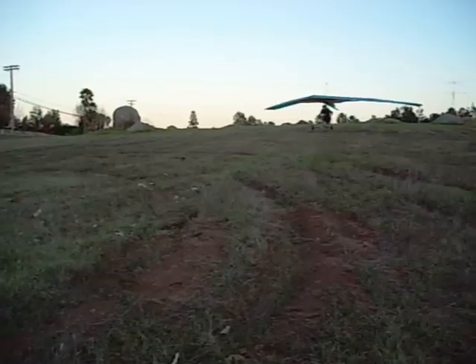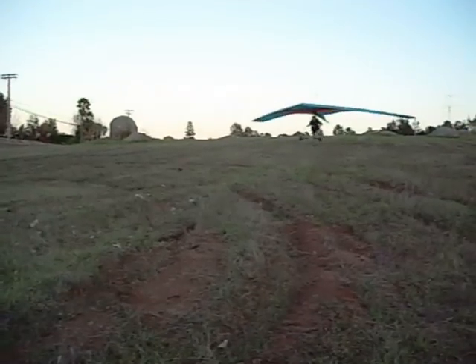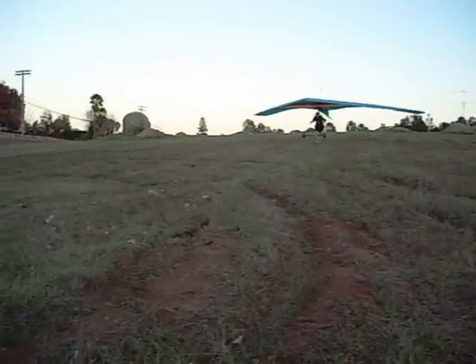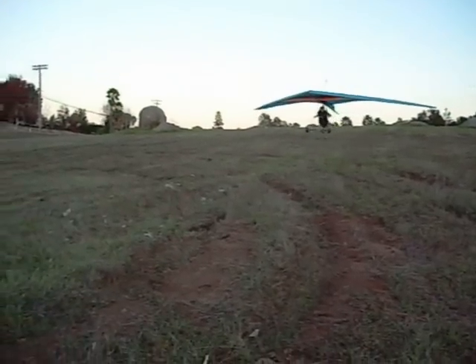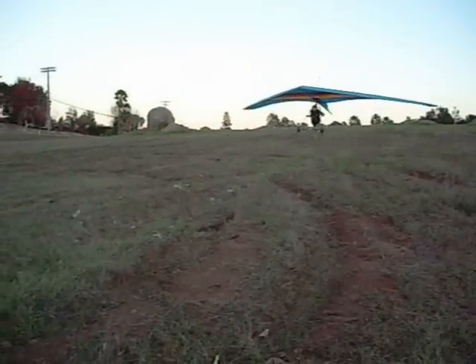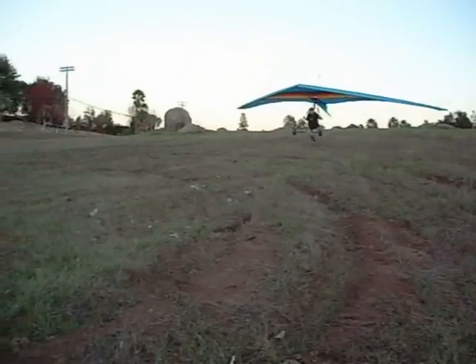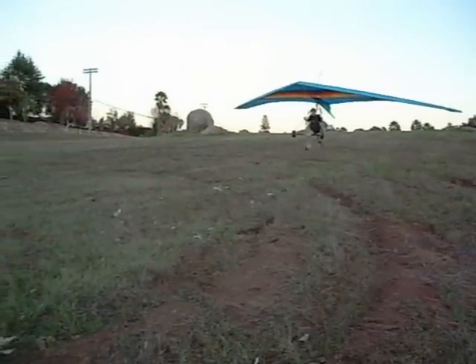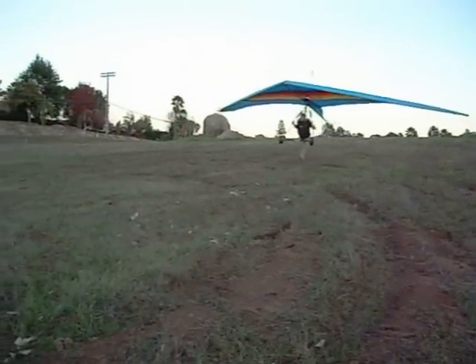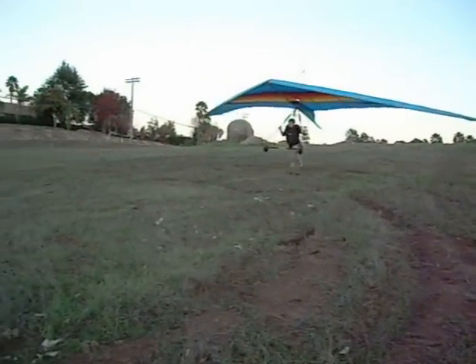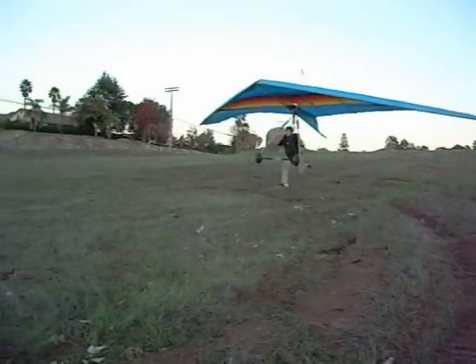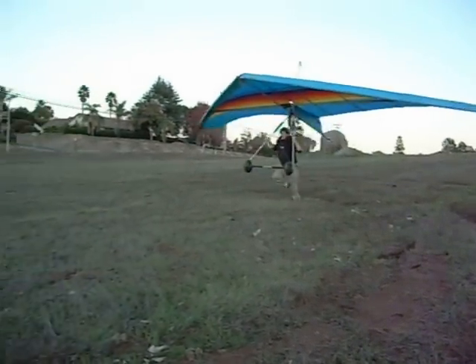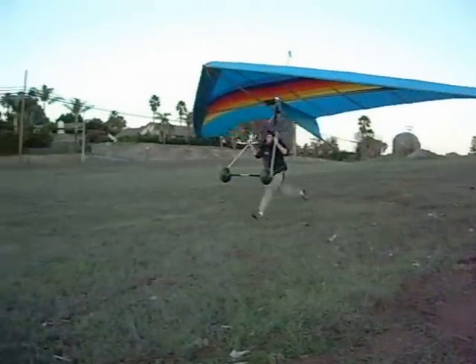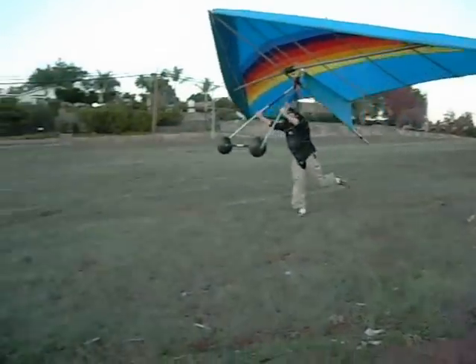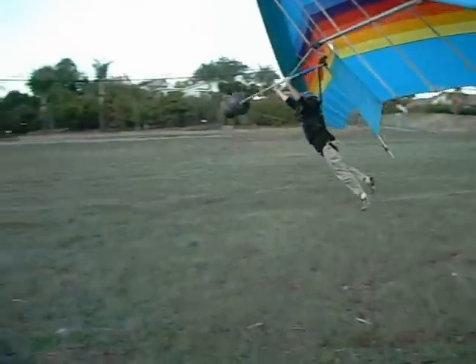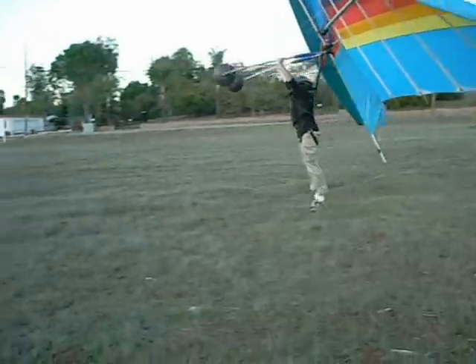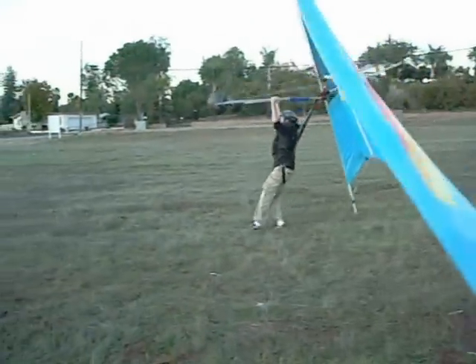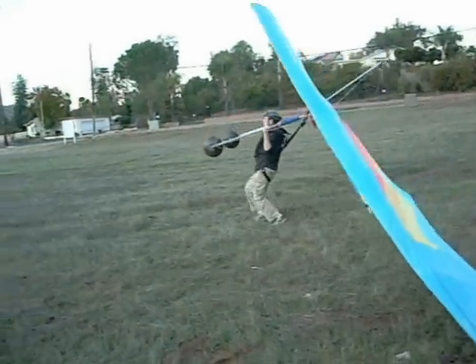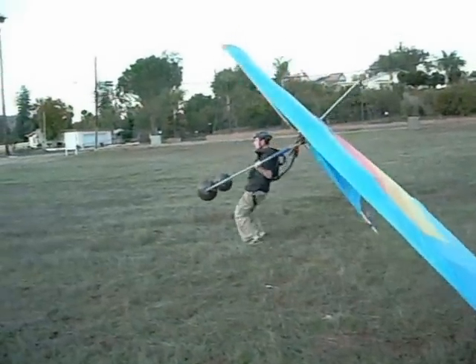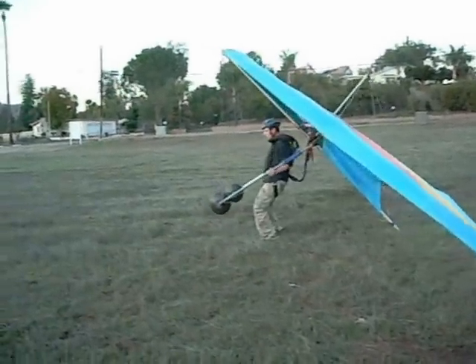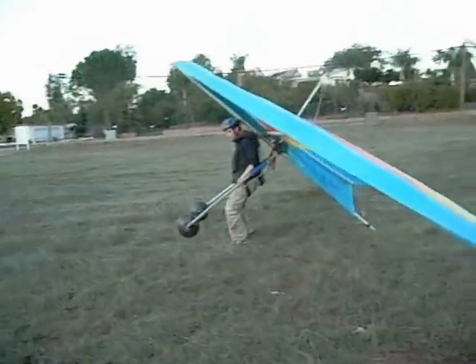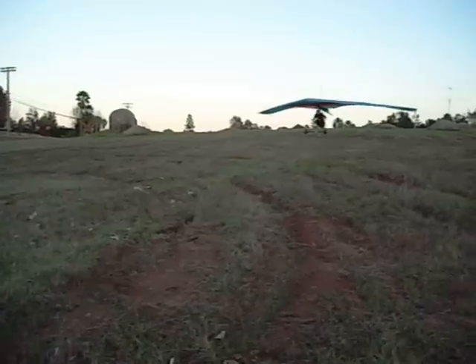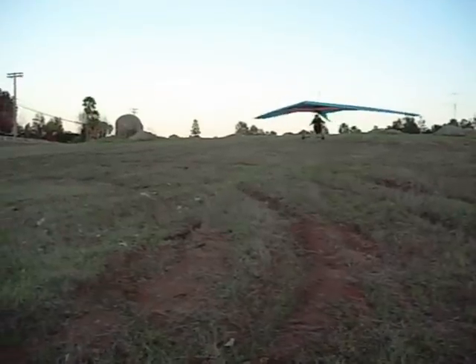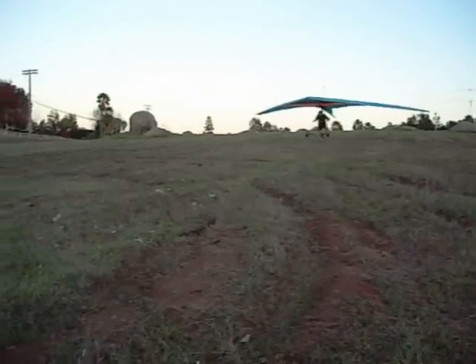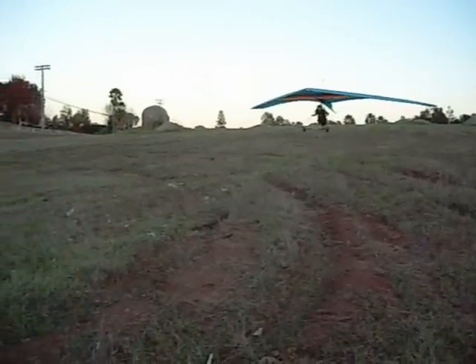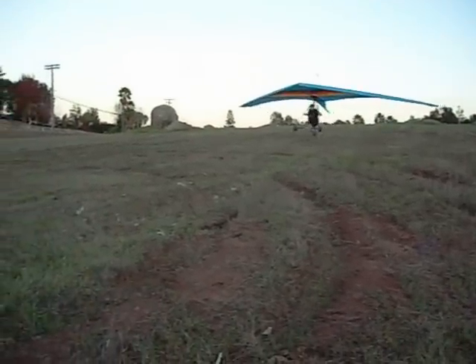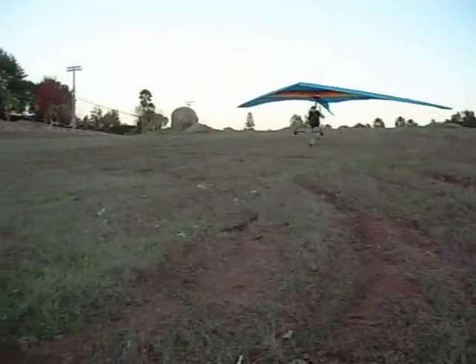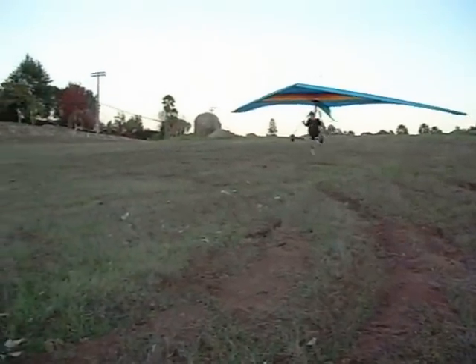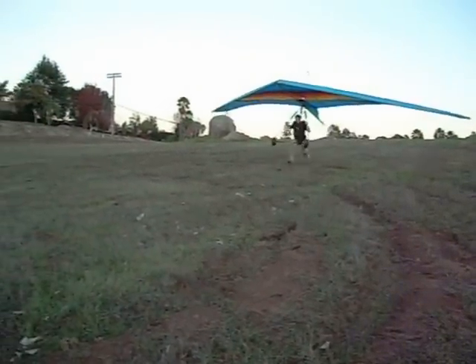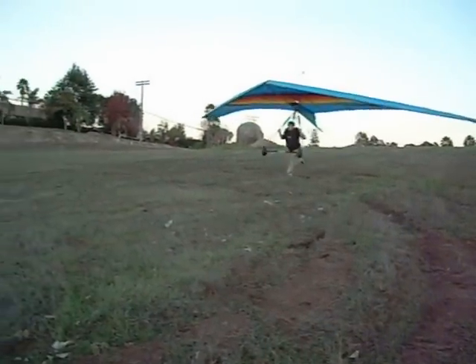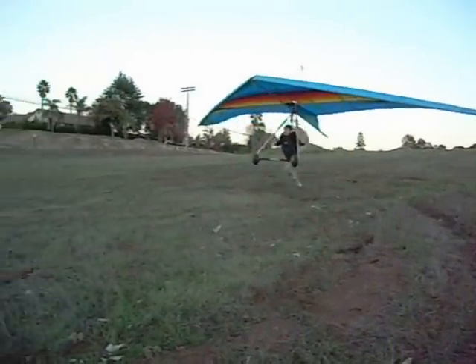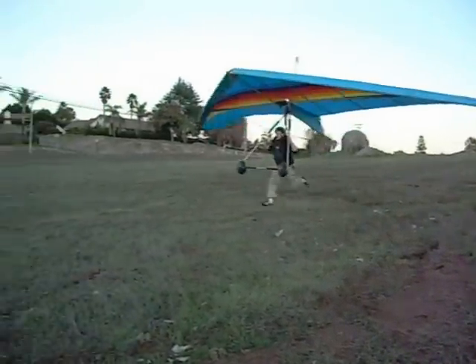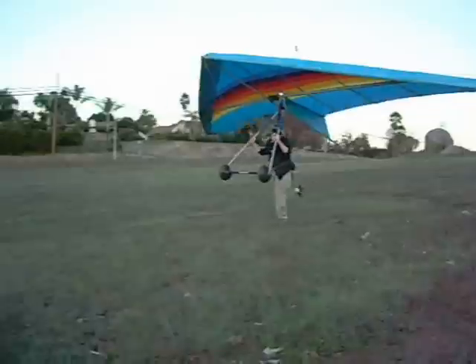The student runs down the slope to get air flowing over the wing to generate lift, then he flares to land. On a light wind day, you might not actually lift off, but you can build enough flight energy to pull off a flare landing.